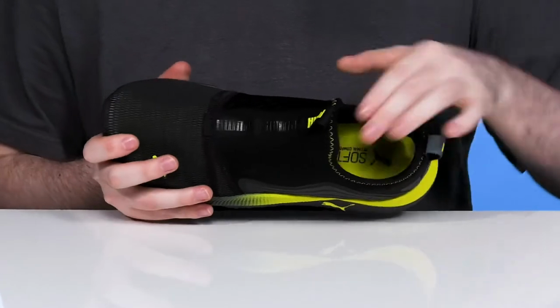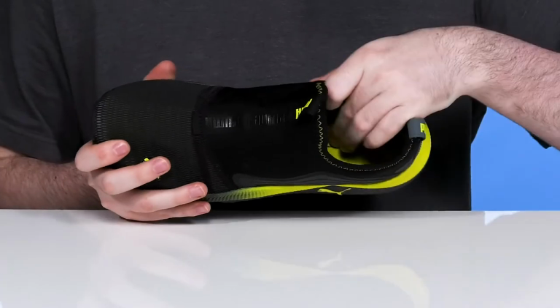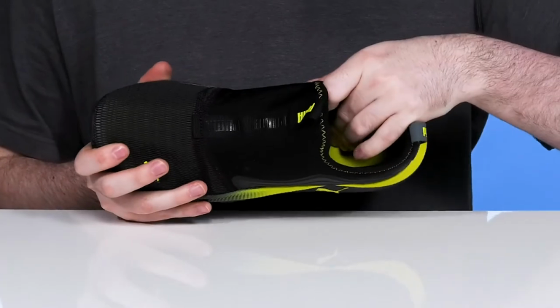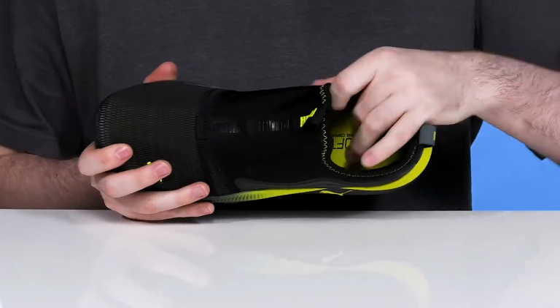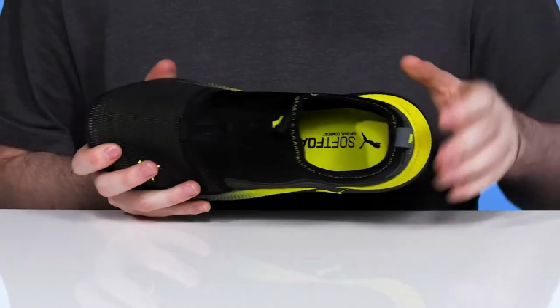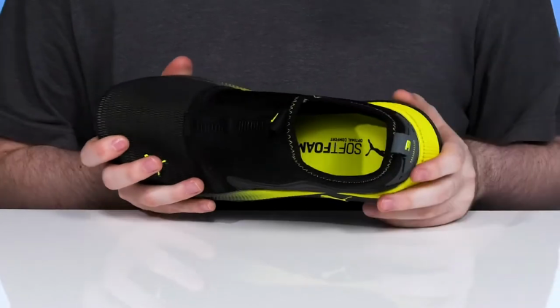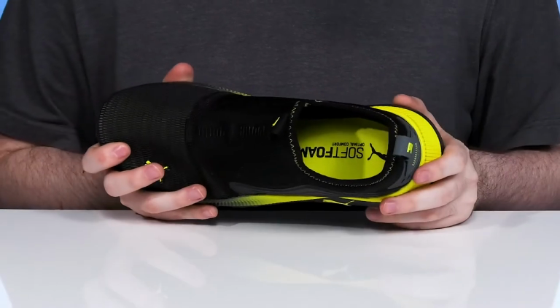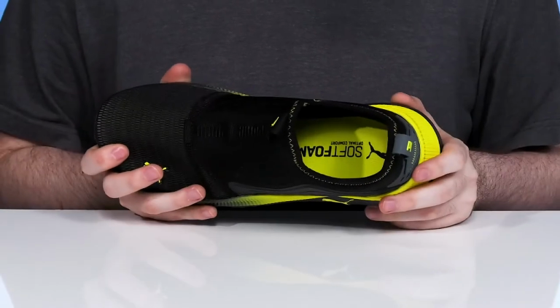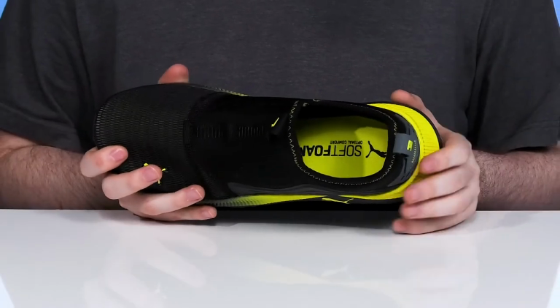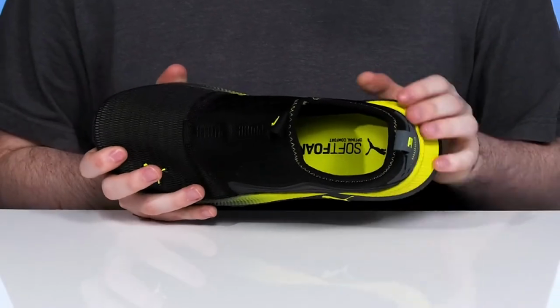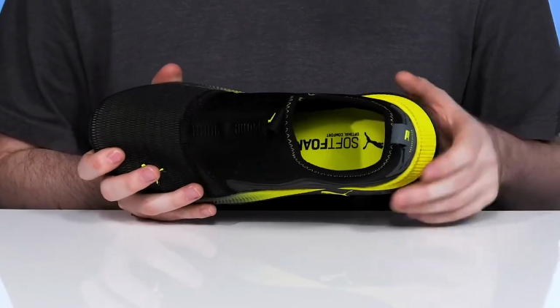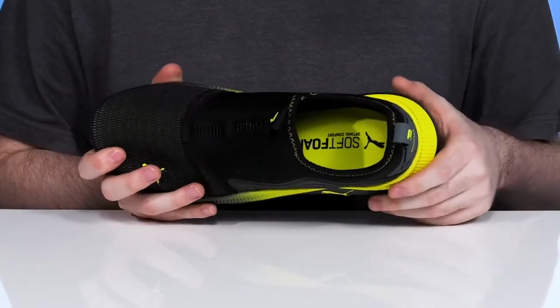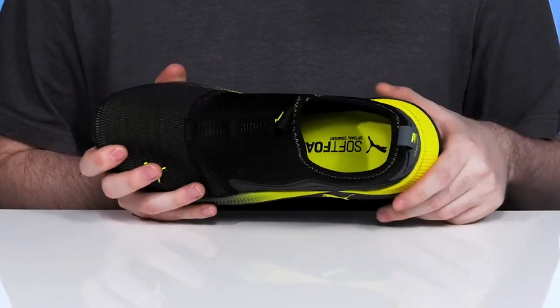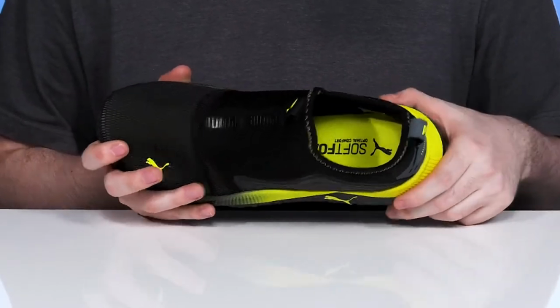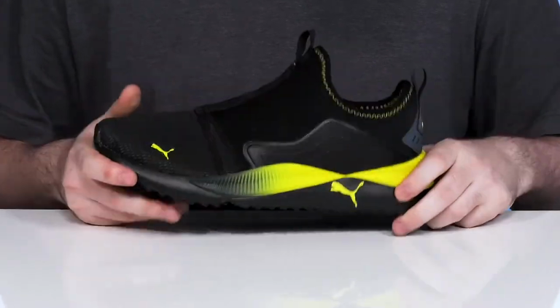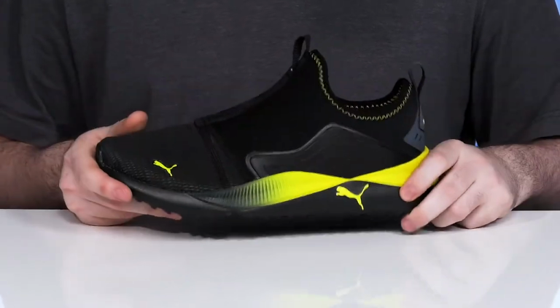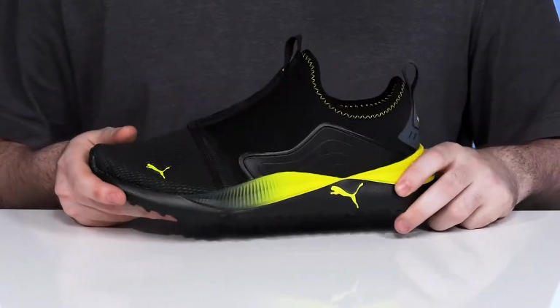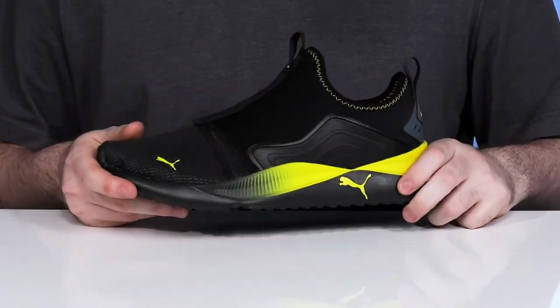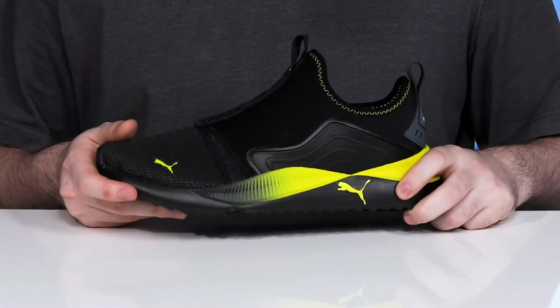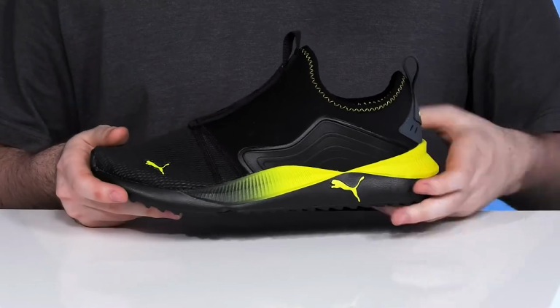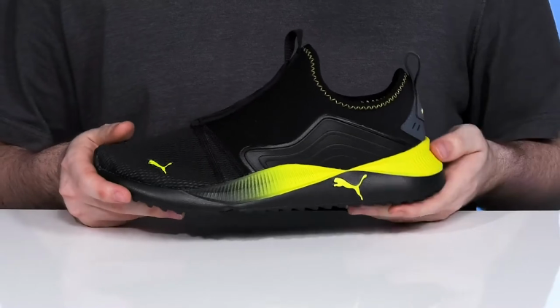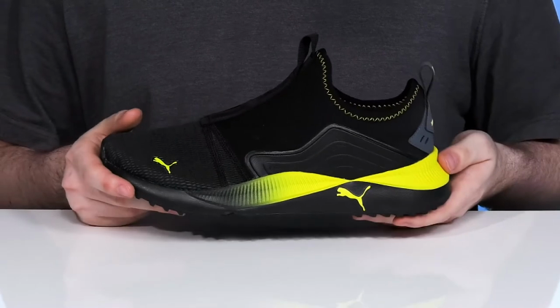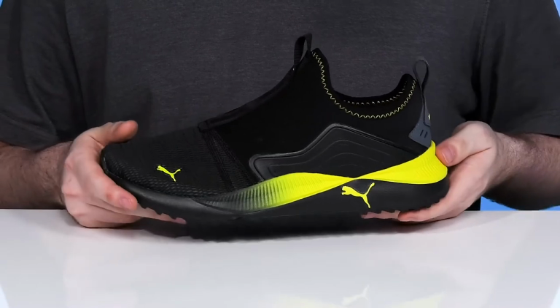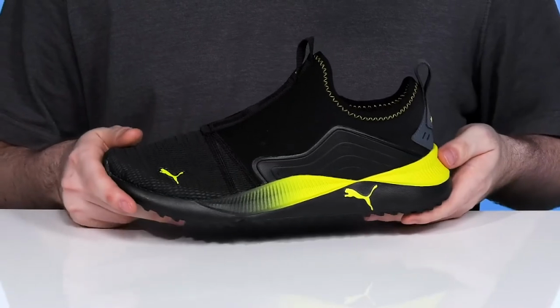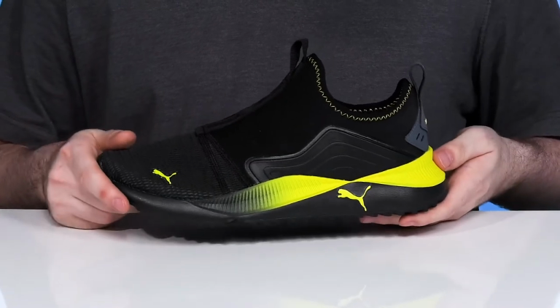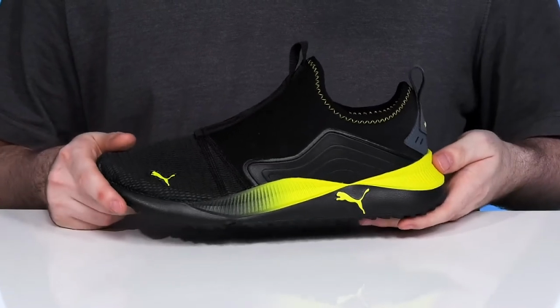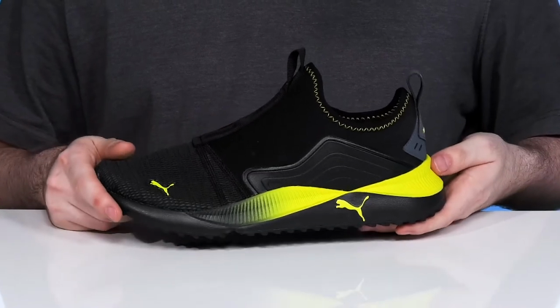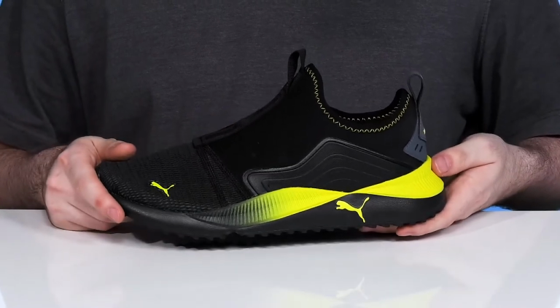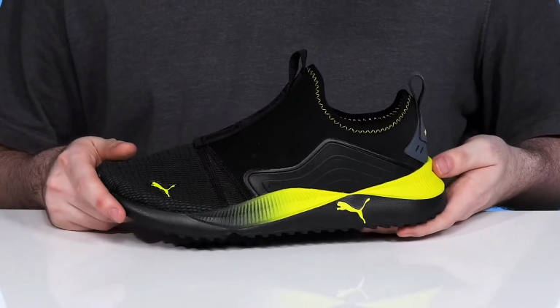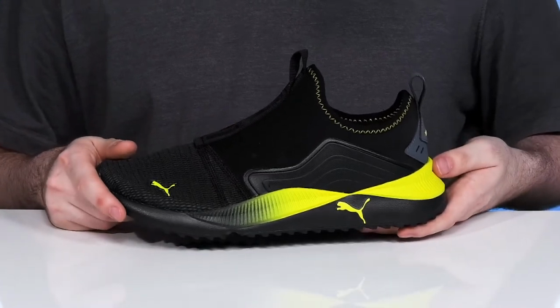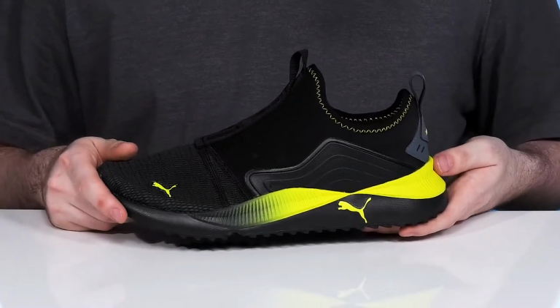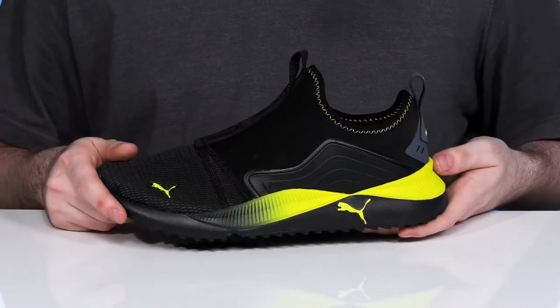The soft foam plus footbed in the bottom offers lots more cushioning, and the broad EVA midsole keeps it pretty responsive with great shock absorption and energy return.